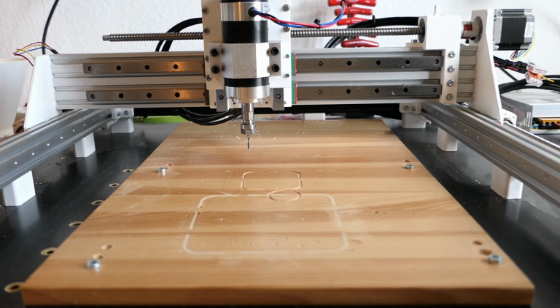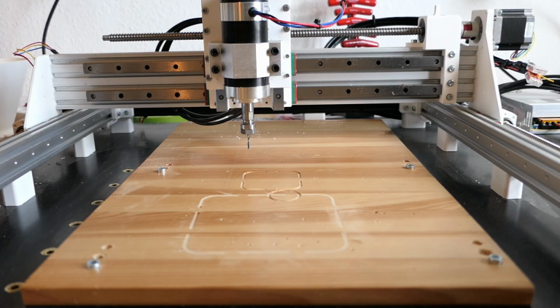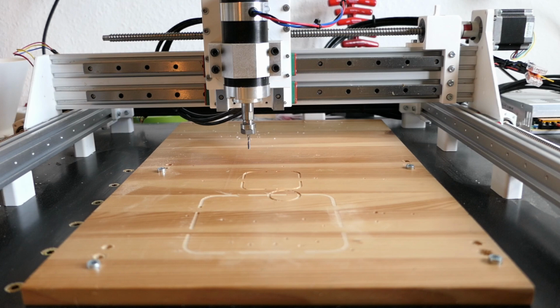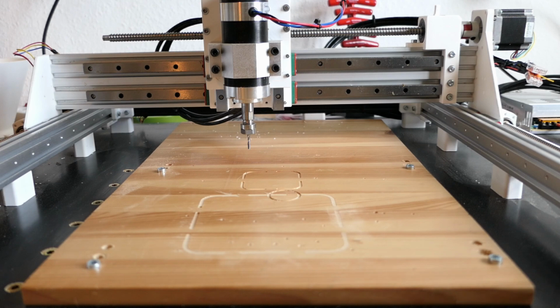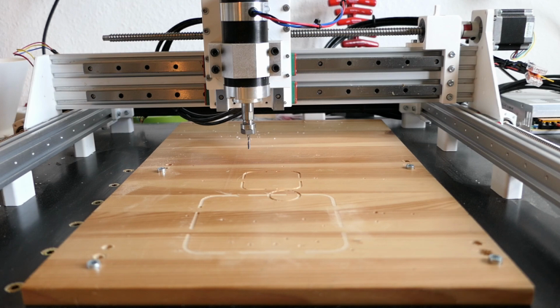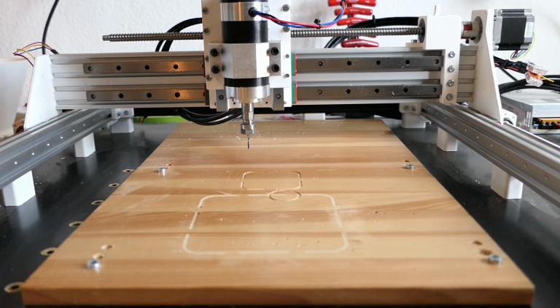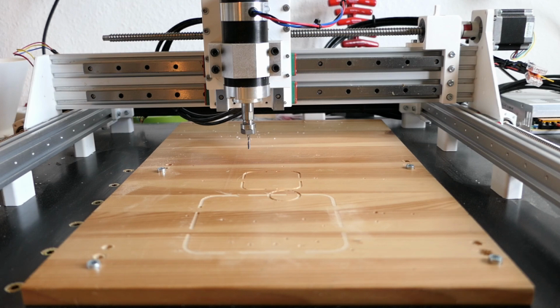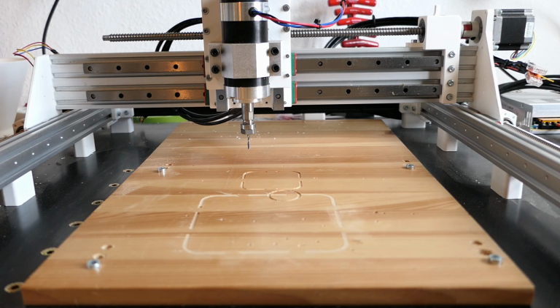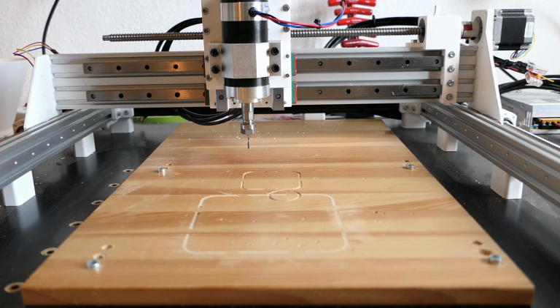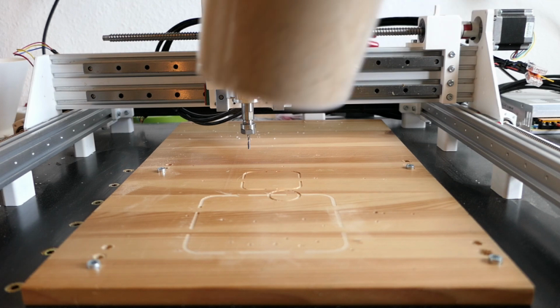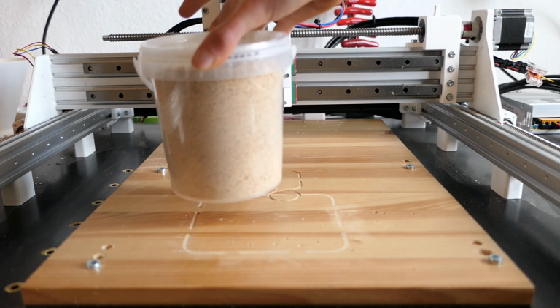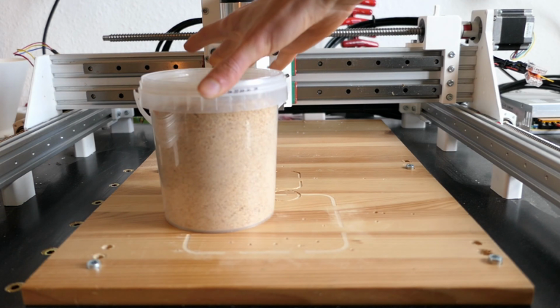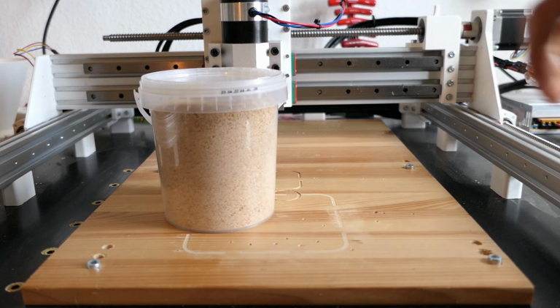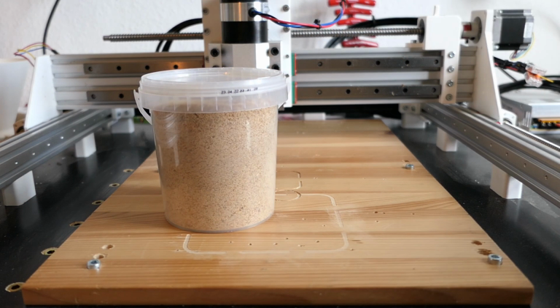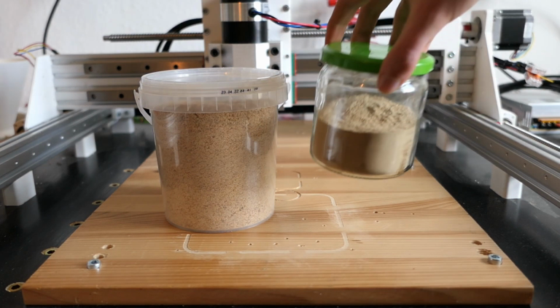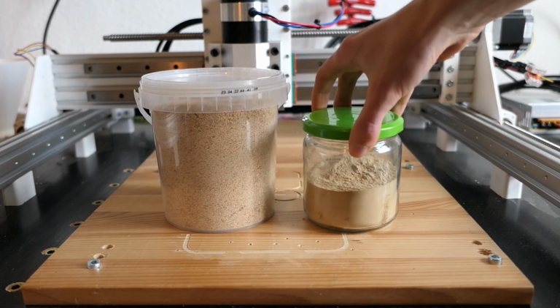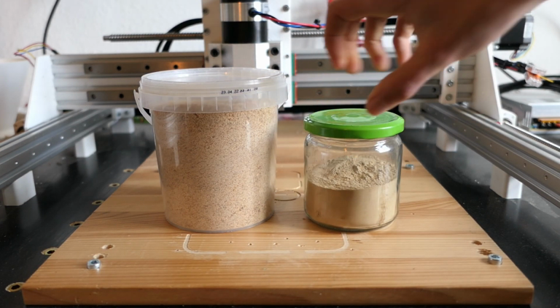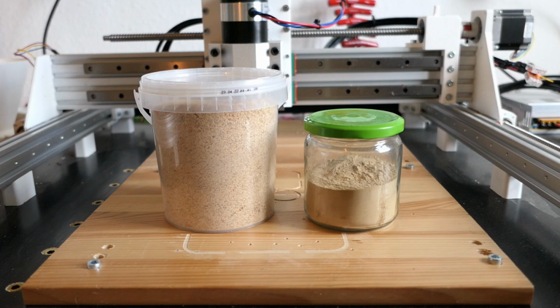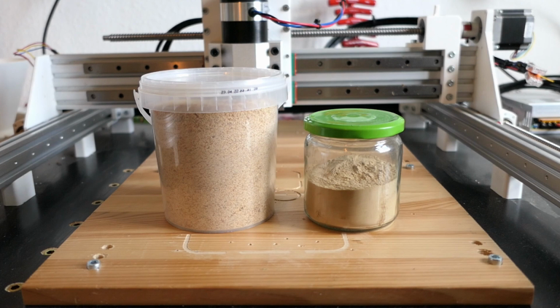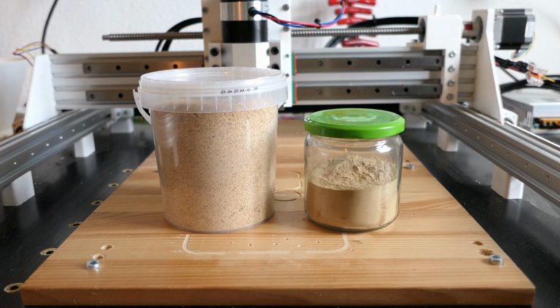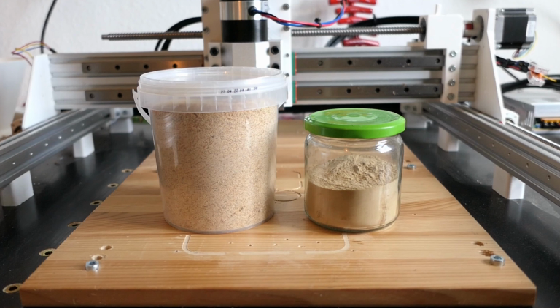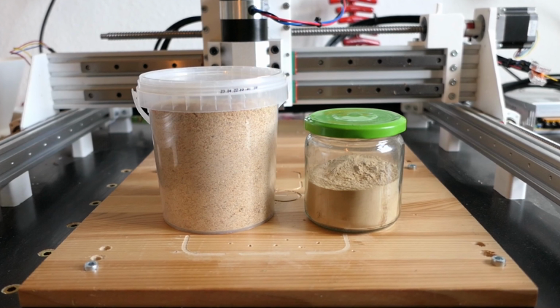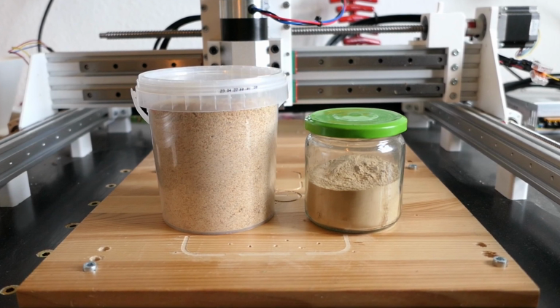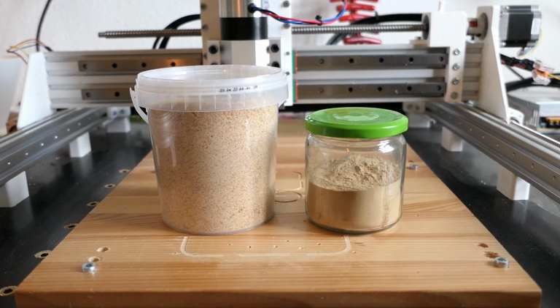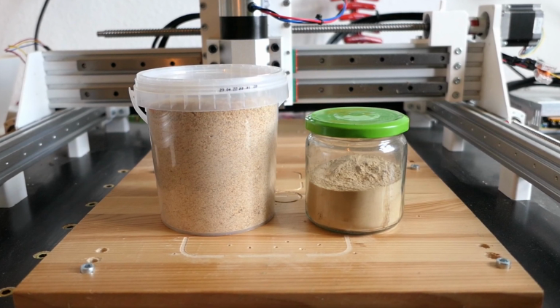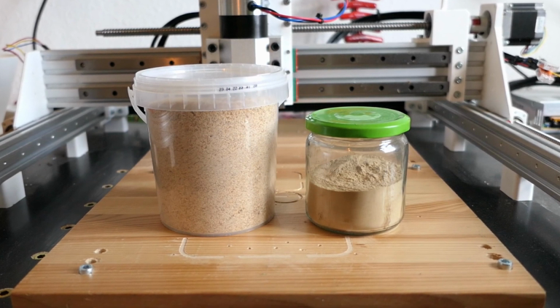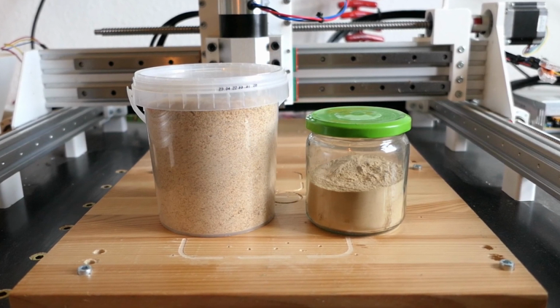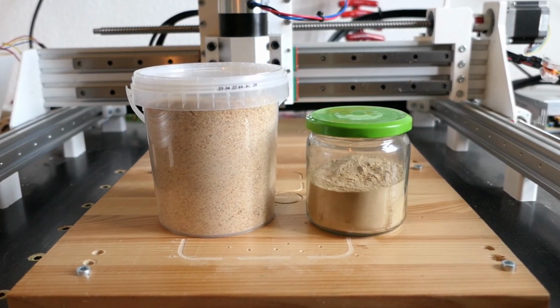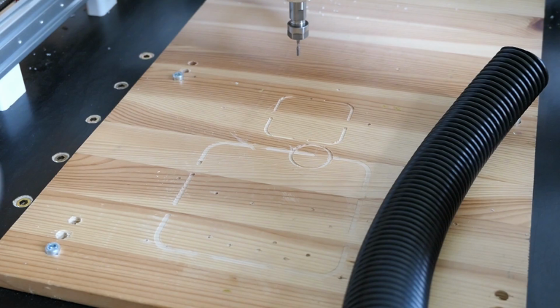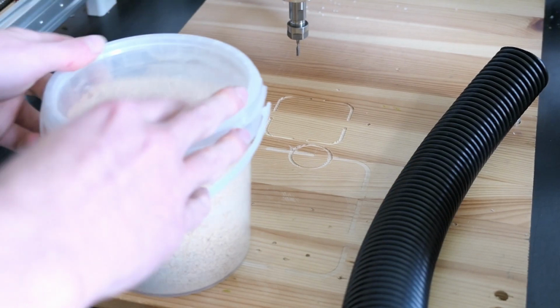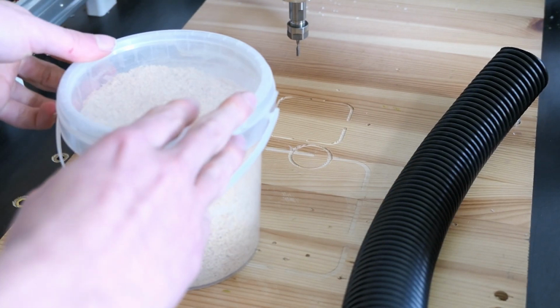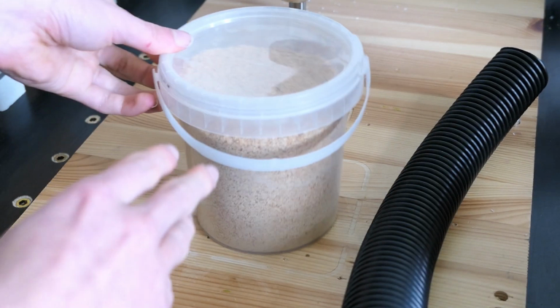Now that the cyclone was complete, it was time for testing. I tried both sawdust and very fine wood dust, as anything denser, like aluminum, should work even better. The sawdust was first.